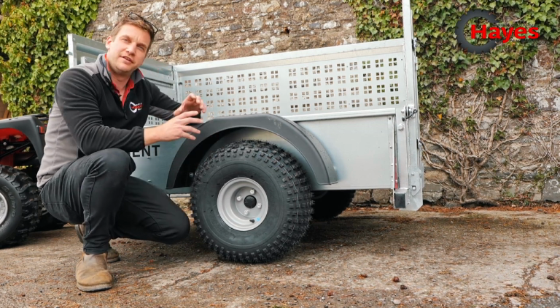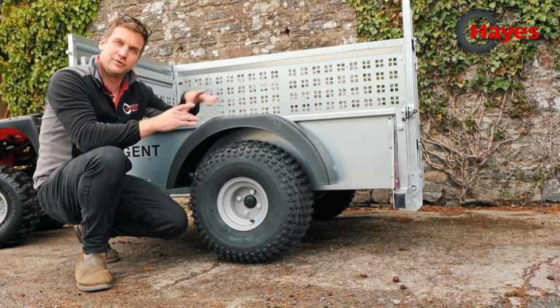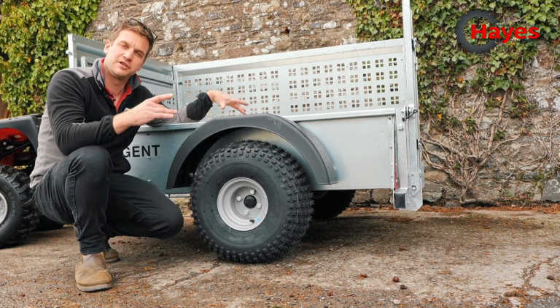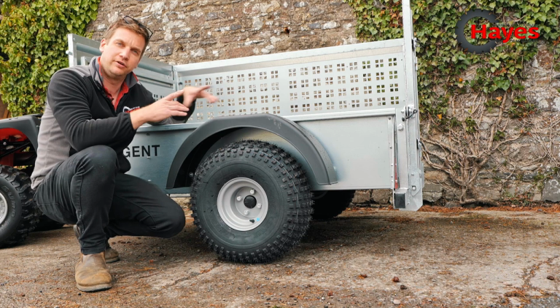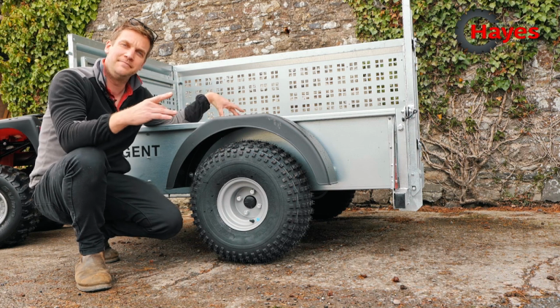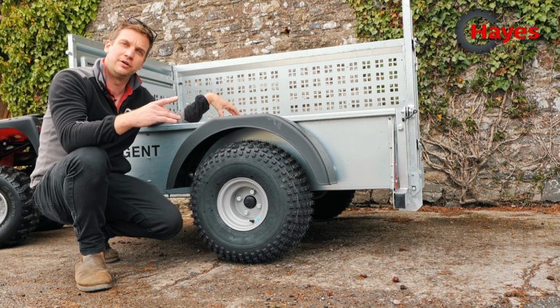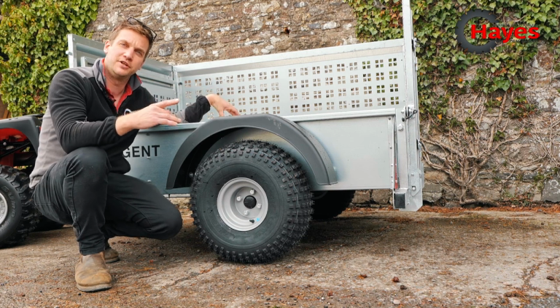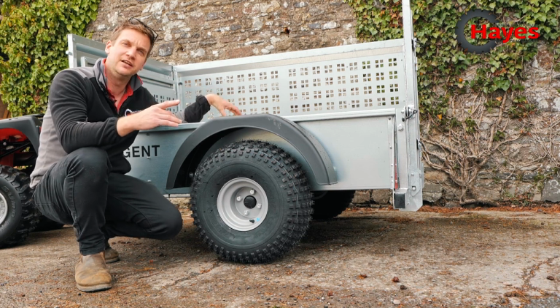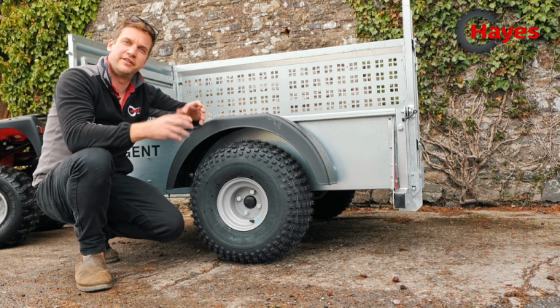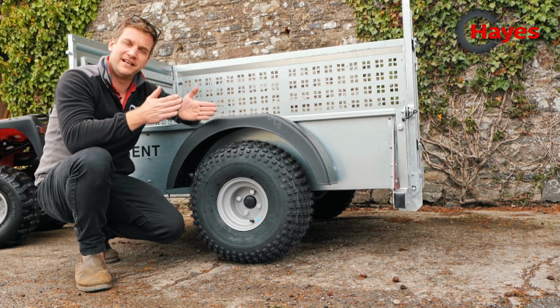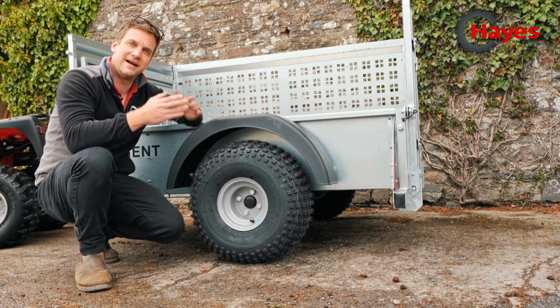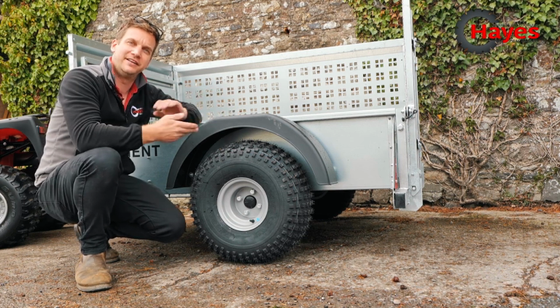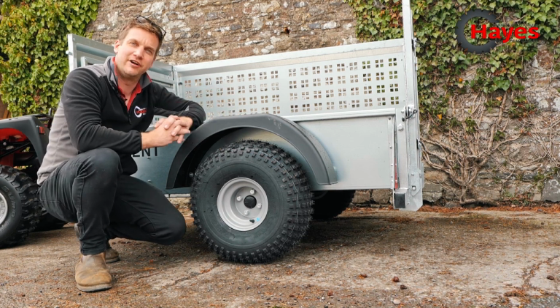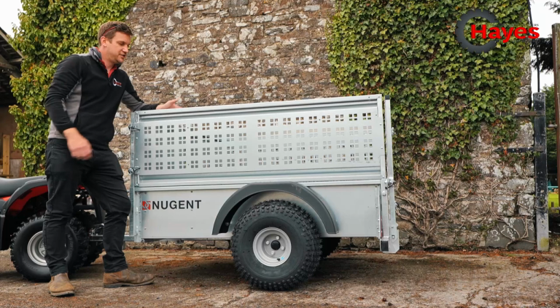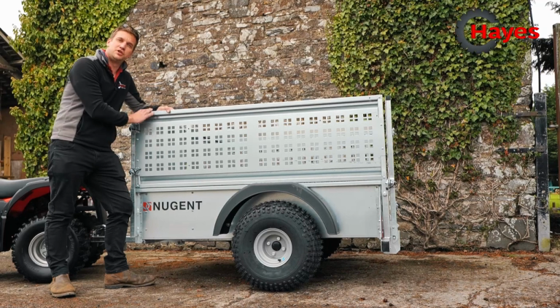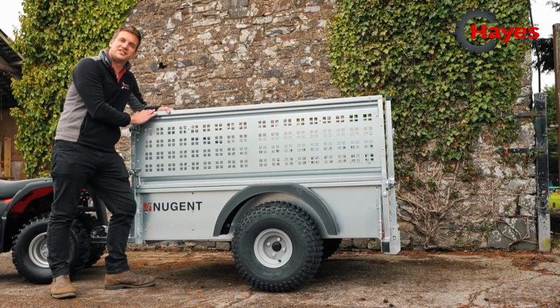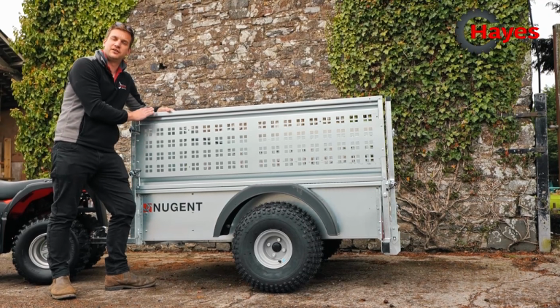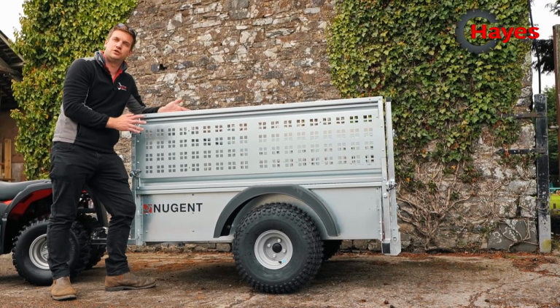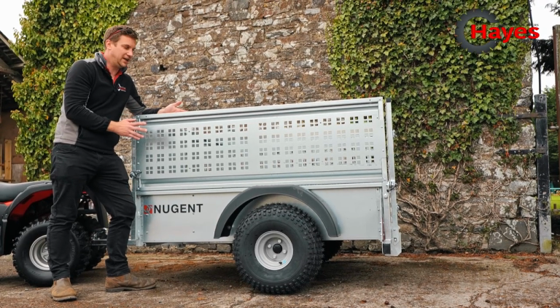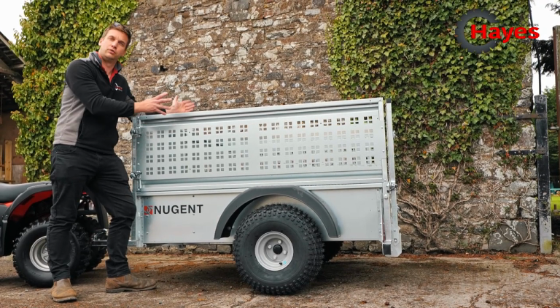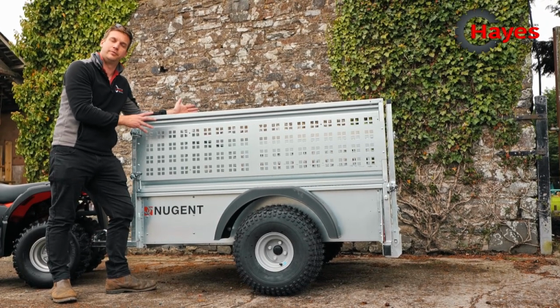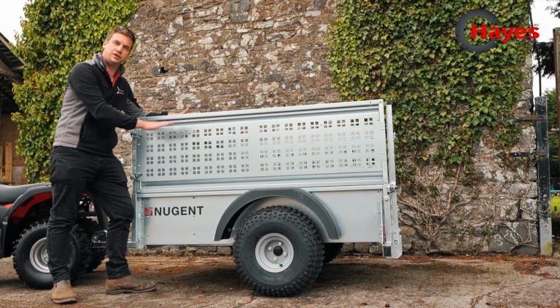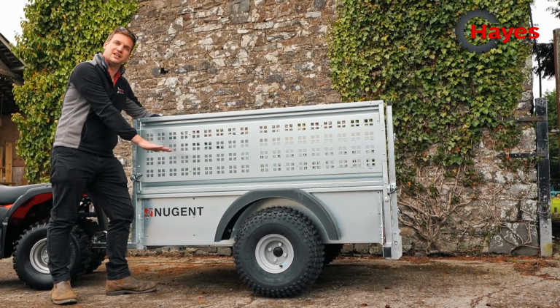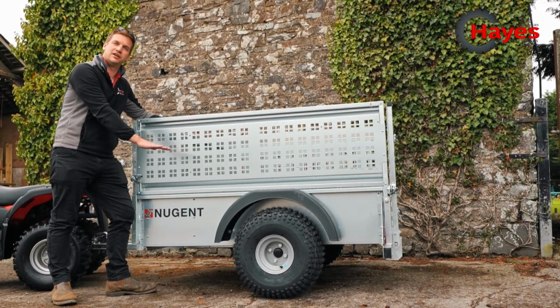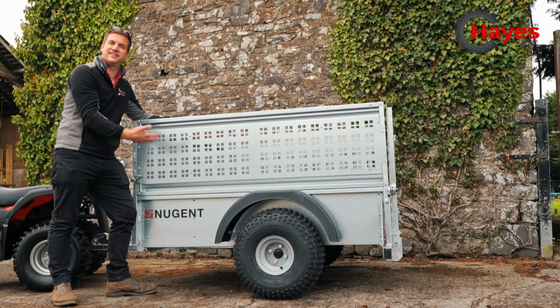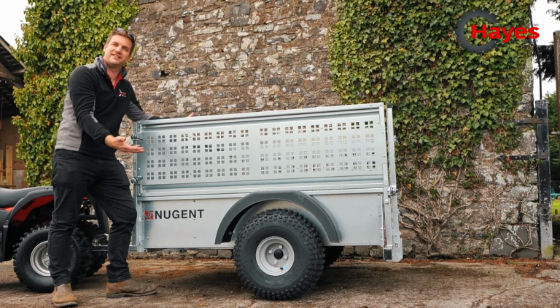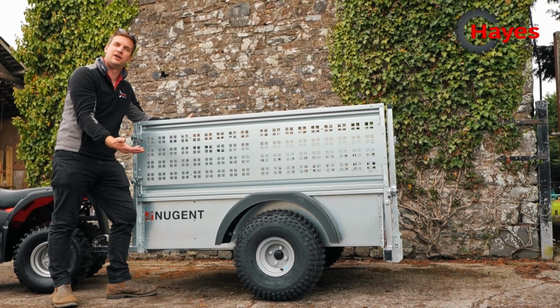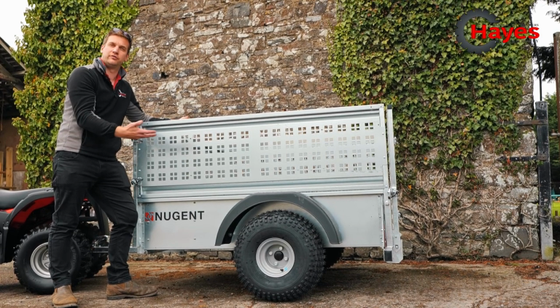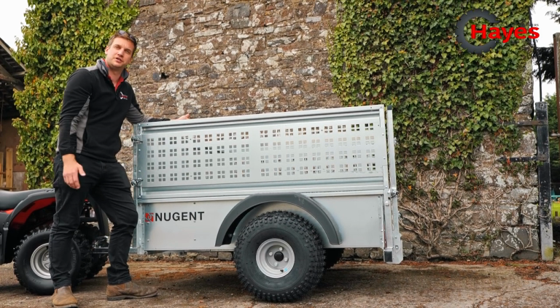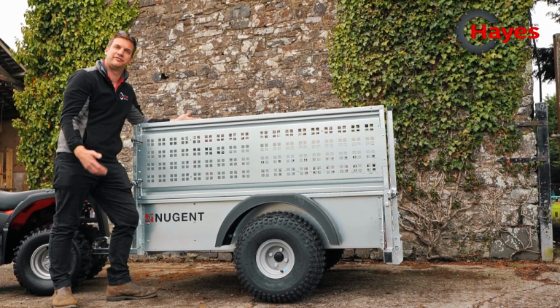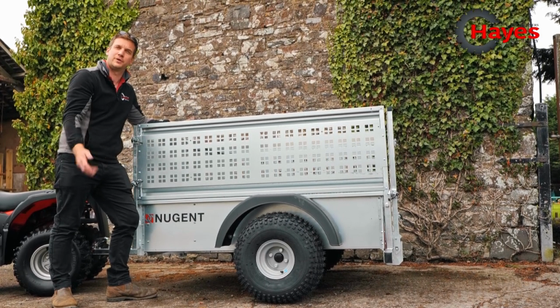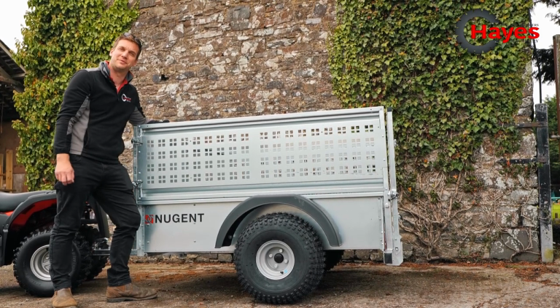This axle through the bottom is a full beam along the bottom of the trailer, rather than just being a little stub axle welded to the frame. The optional high sides on the Nugent quad trailer are all removable so that you can use it as a load trailer as well, for things like fencing or other operations around the farm or equestrian property.